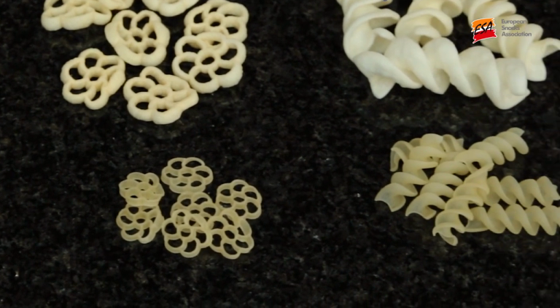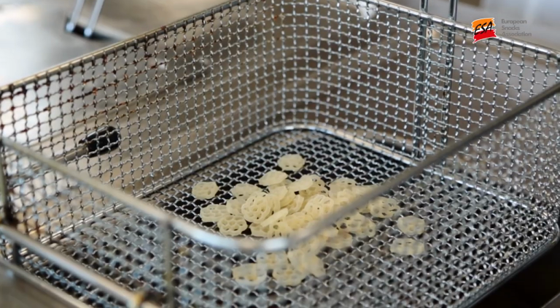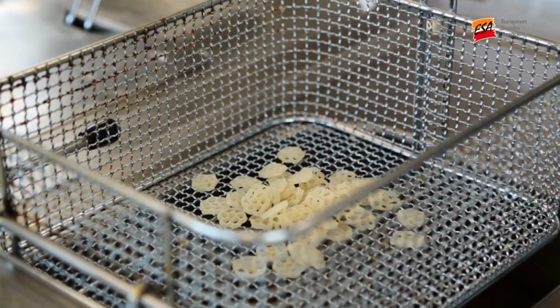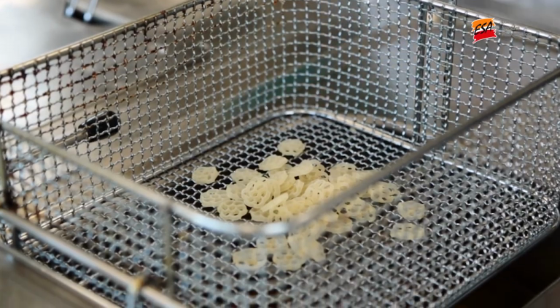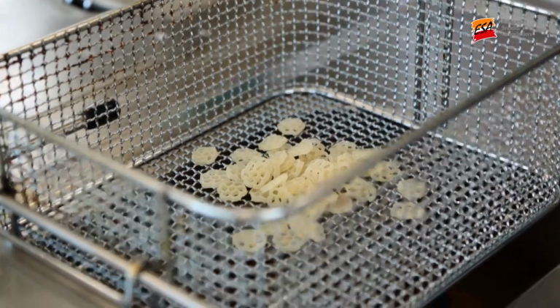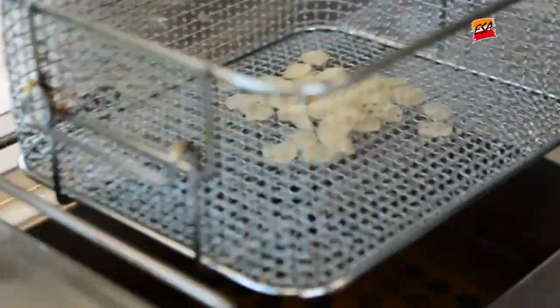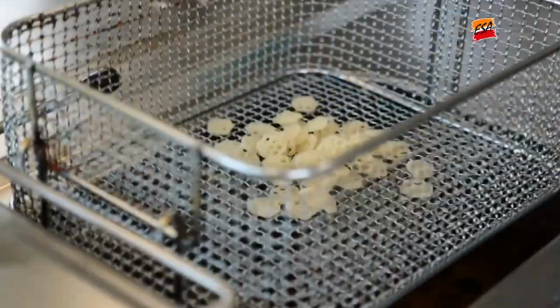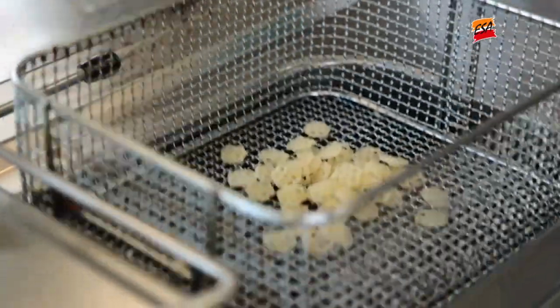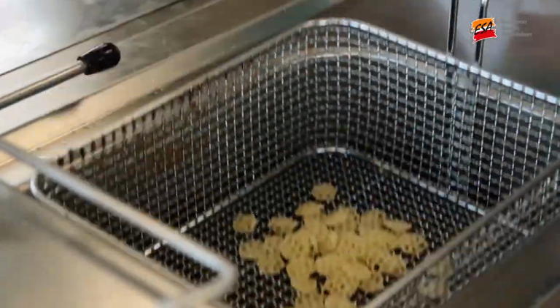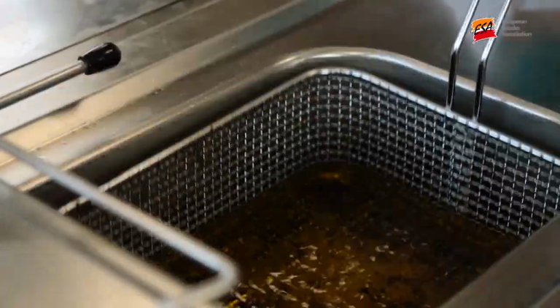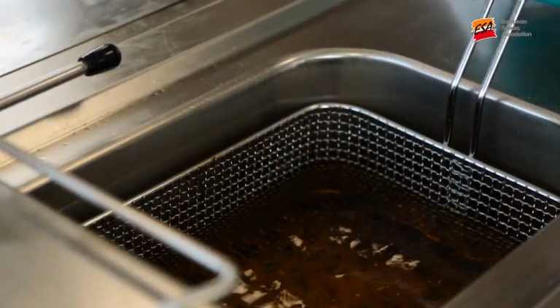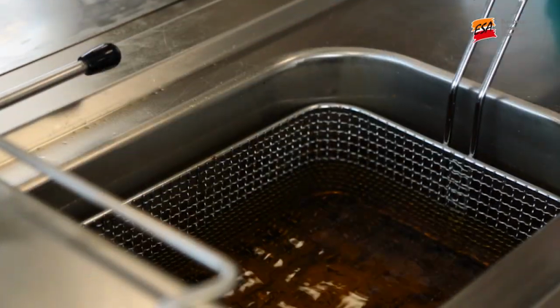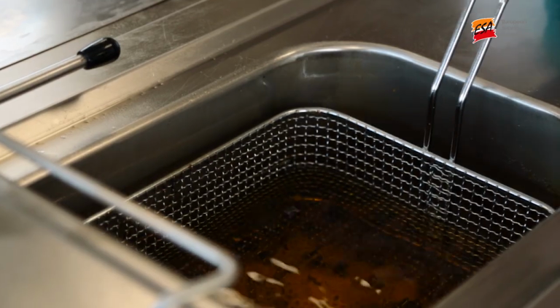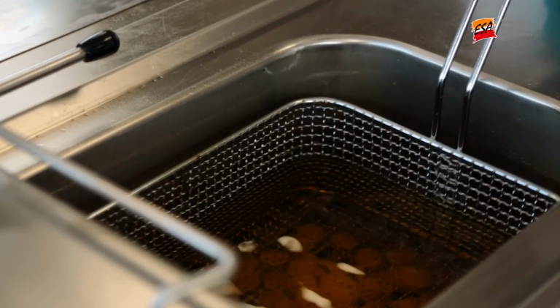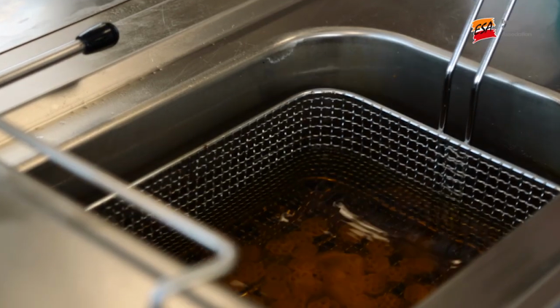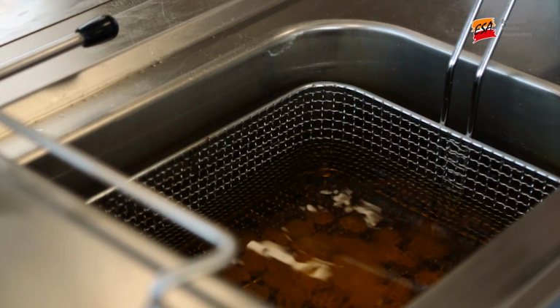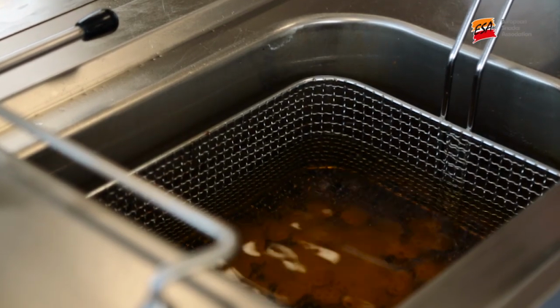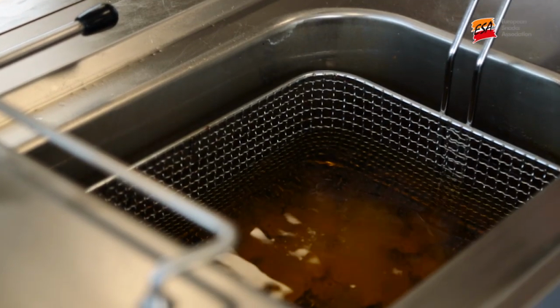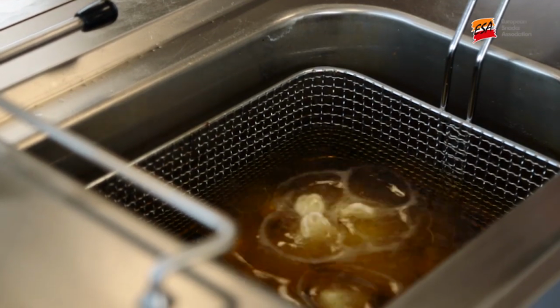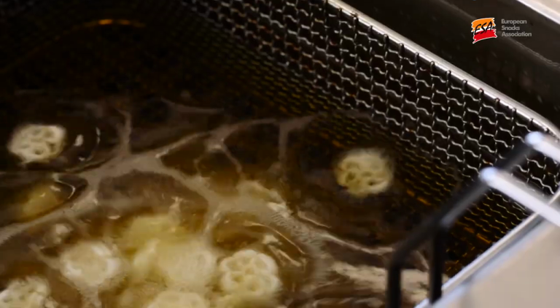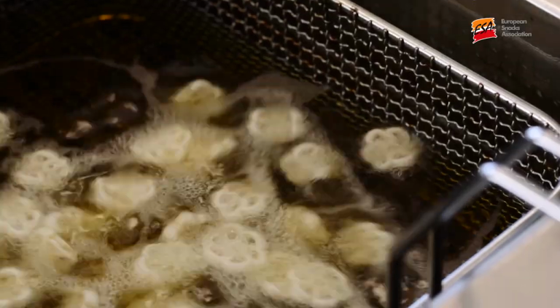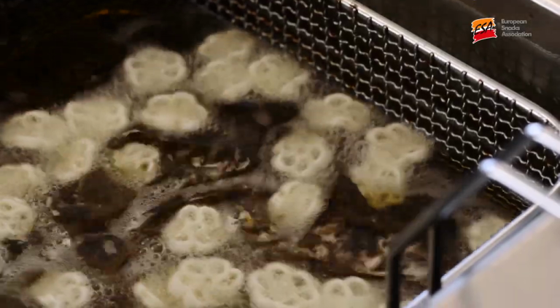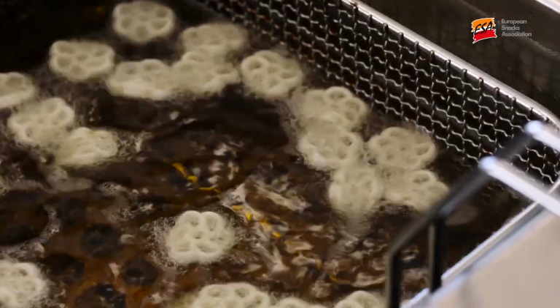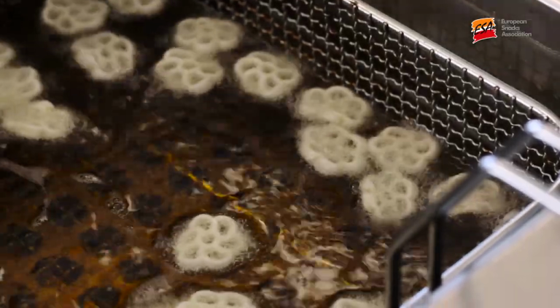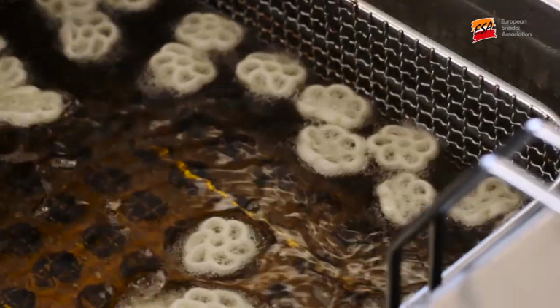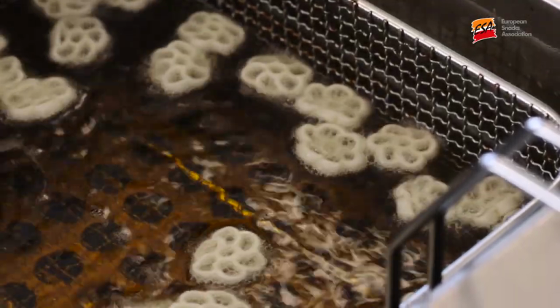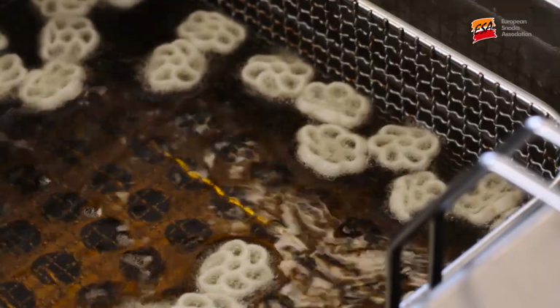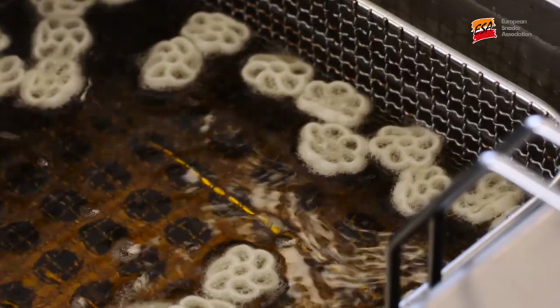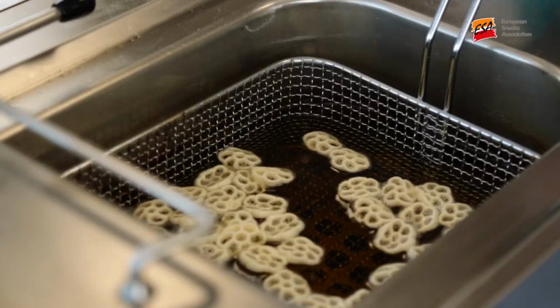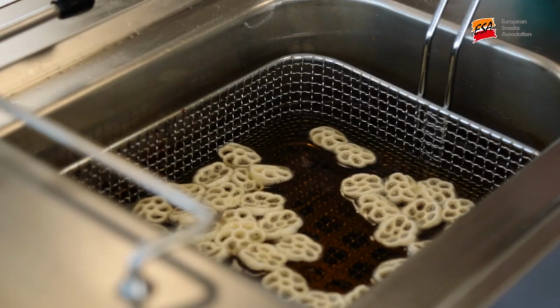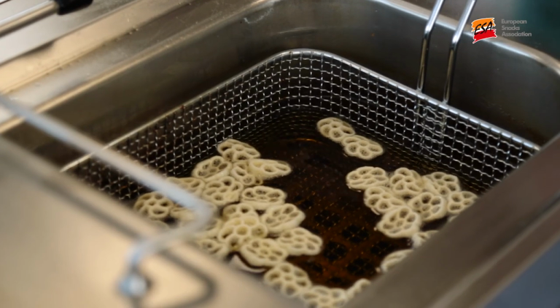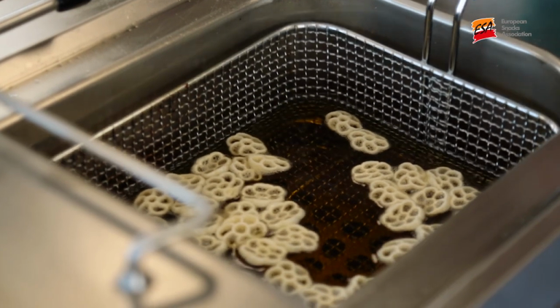Use of other starches might also impact upon the sensory properties of the finished product, and could even introduce other new unacceptable hazards — for example, gluten.